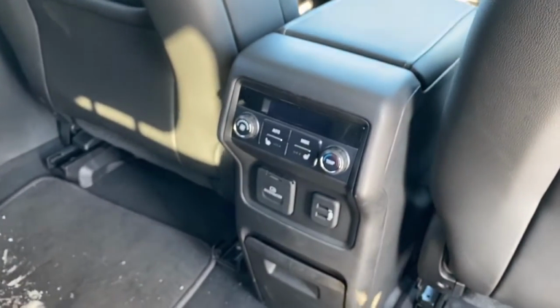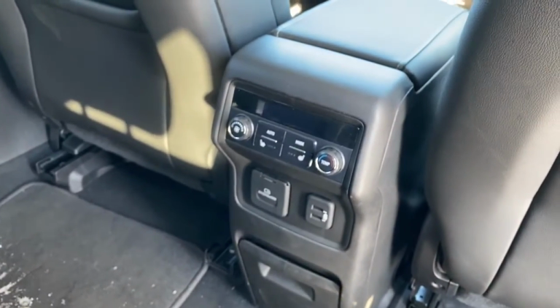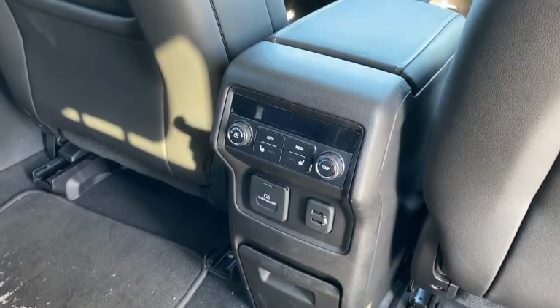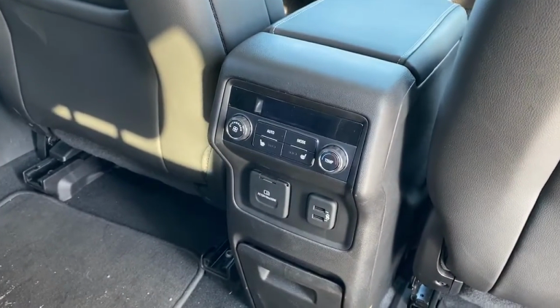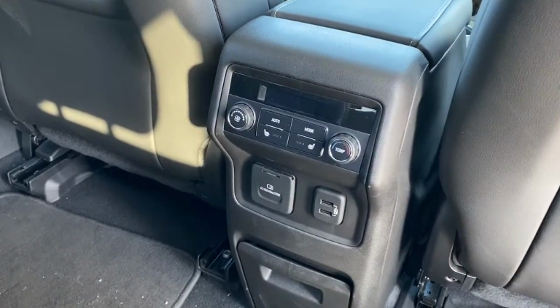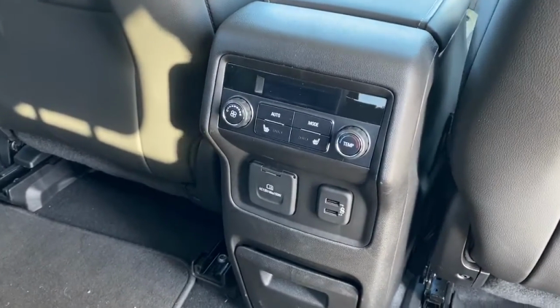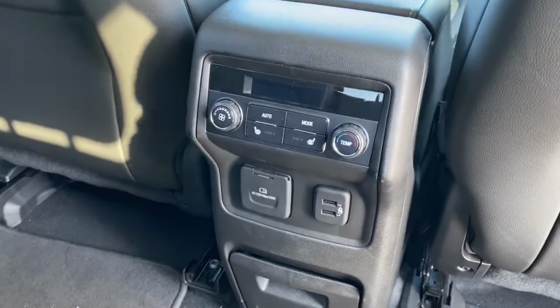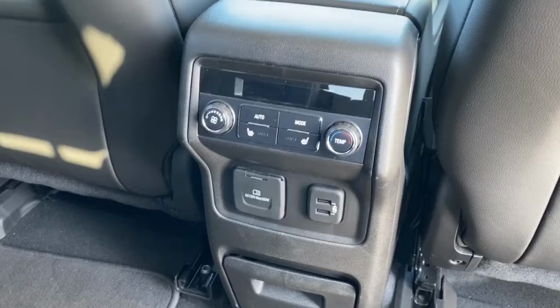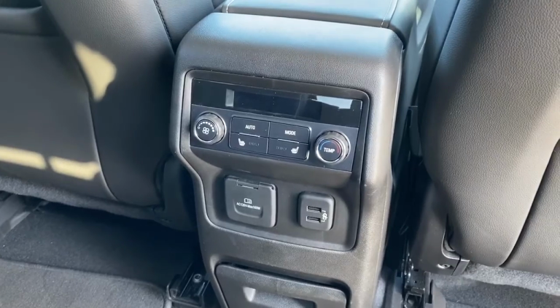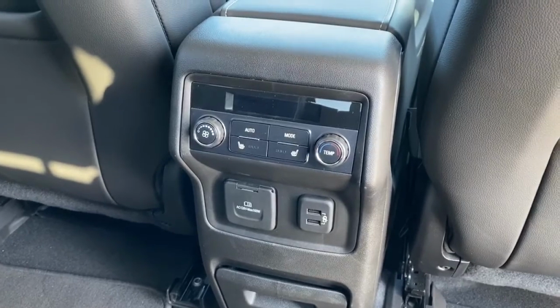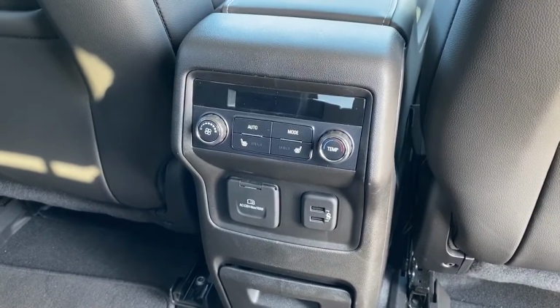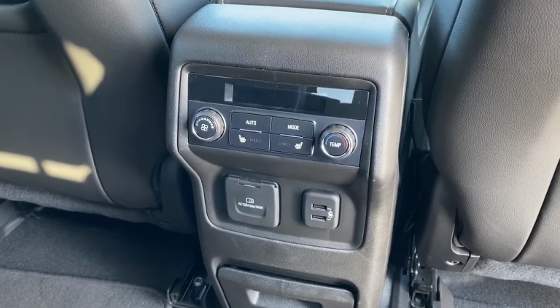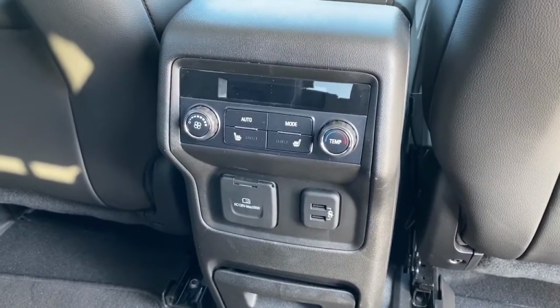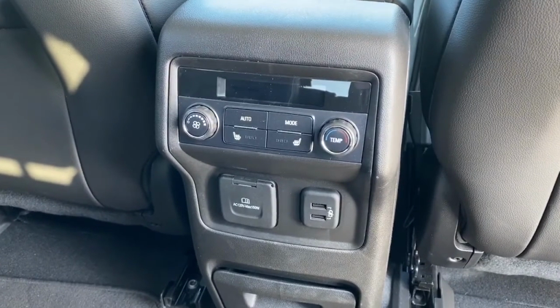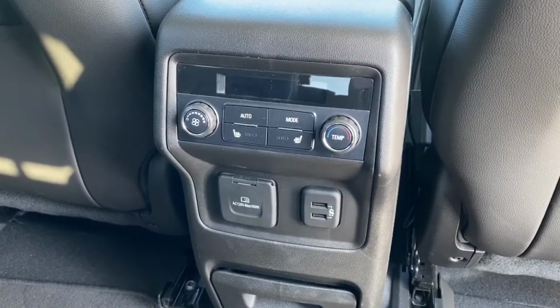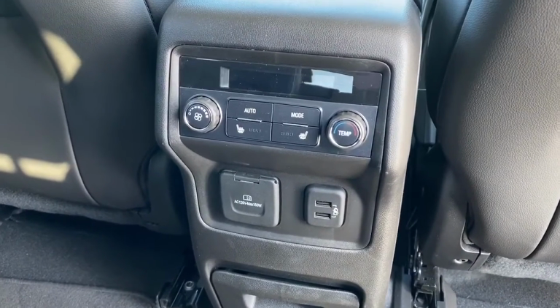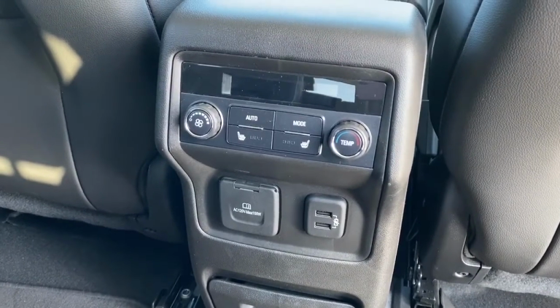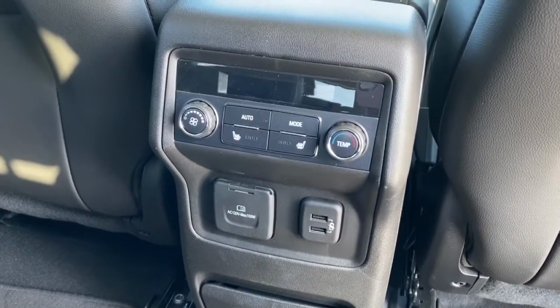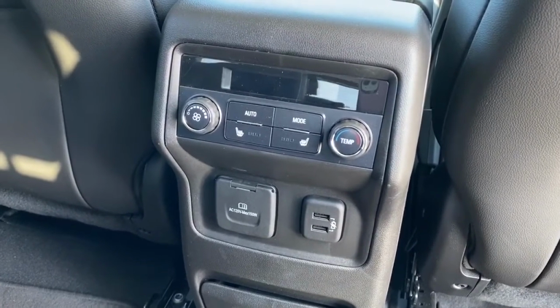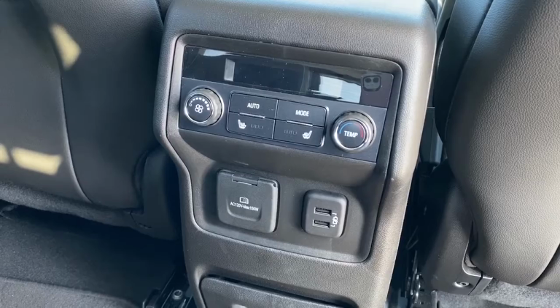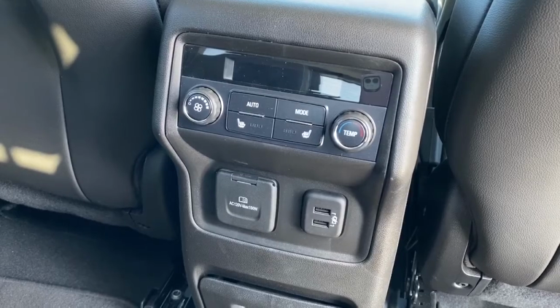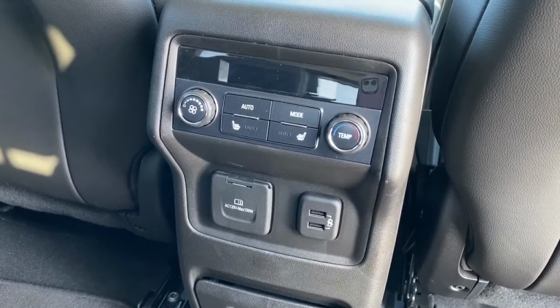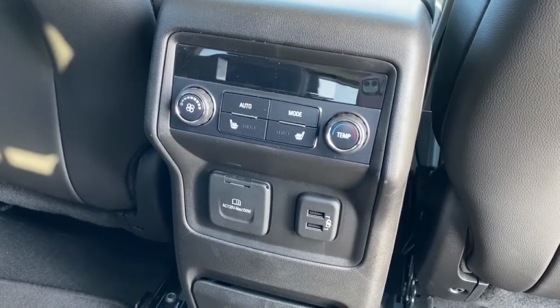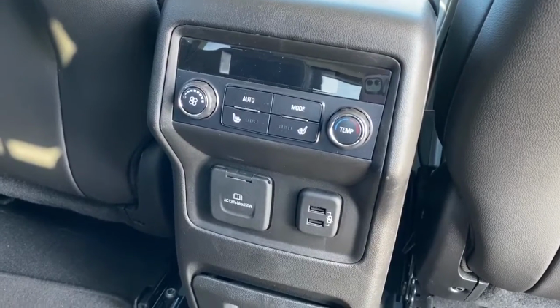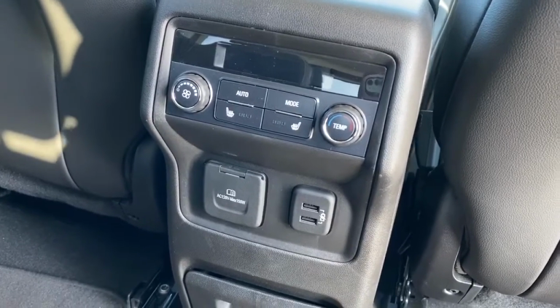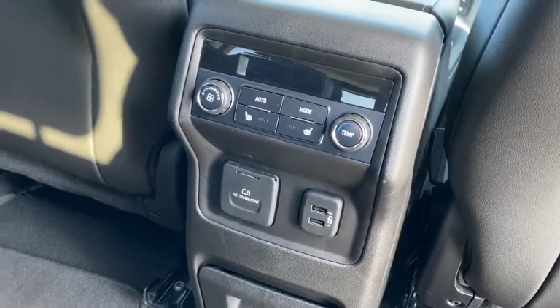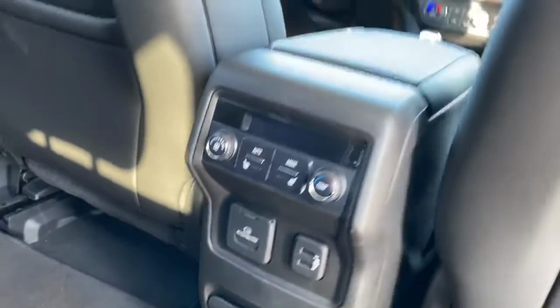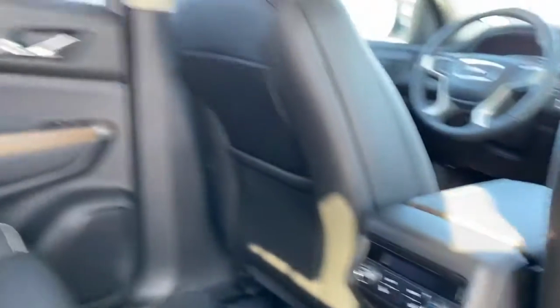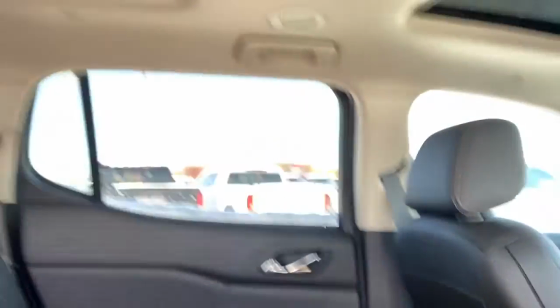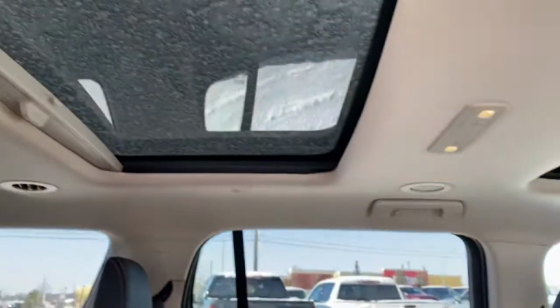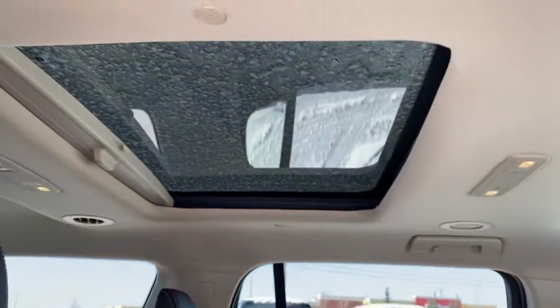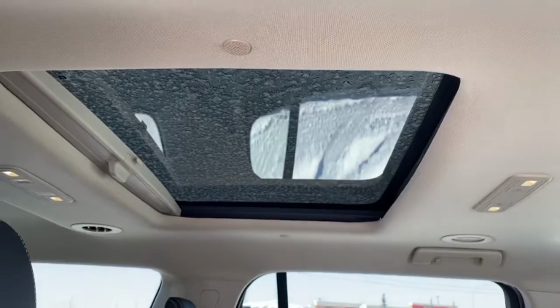On the back of the center console, we've got our climate control, as well as heated rear seats, a 120-volt power plug-in, and two USB plug-ins. We've also got a rear sunroof.